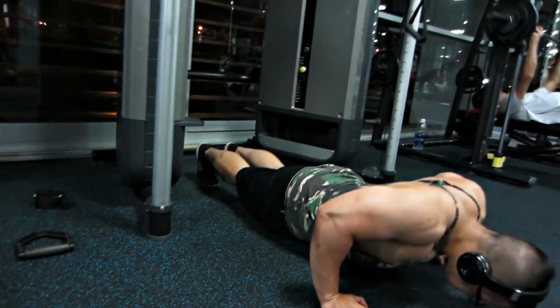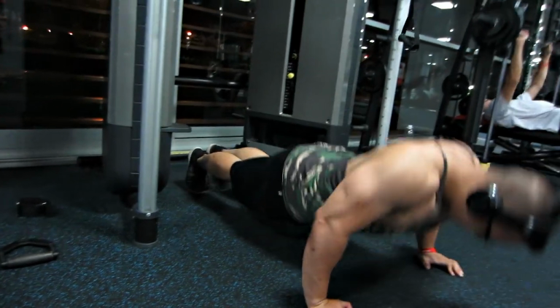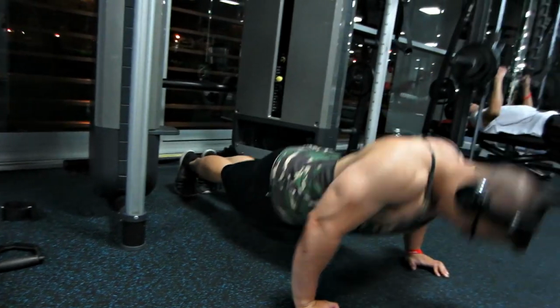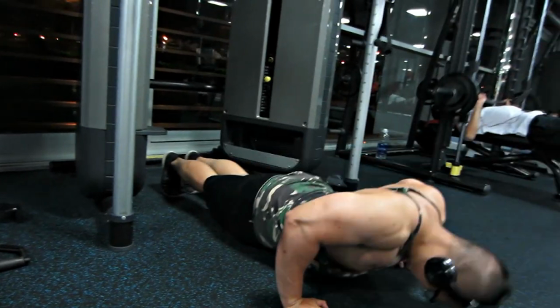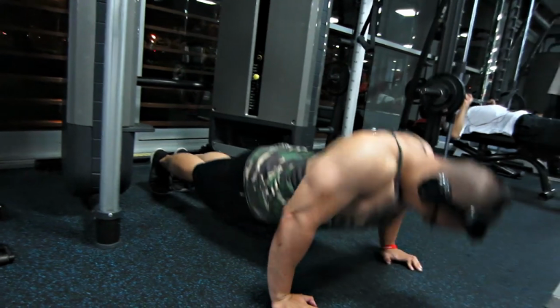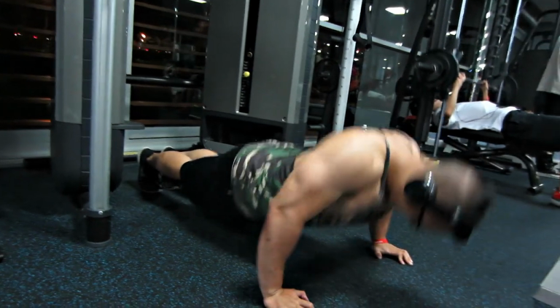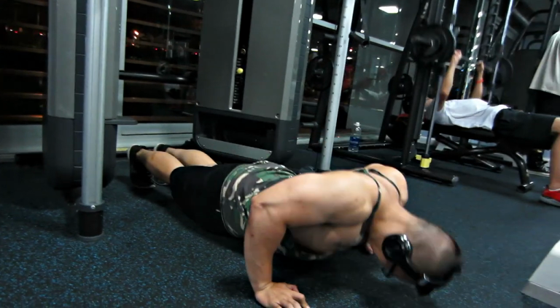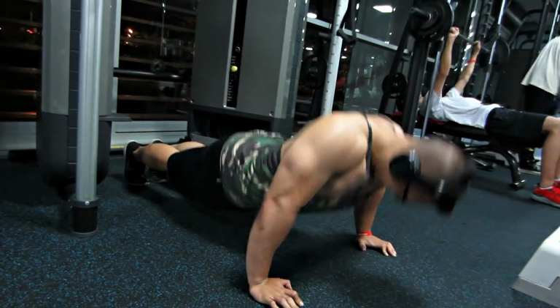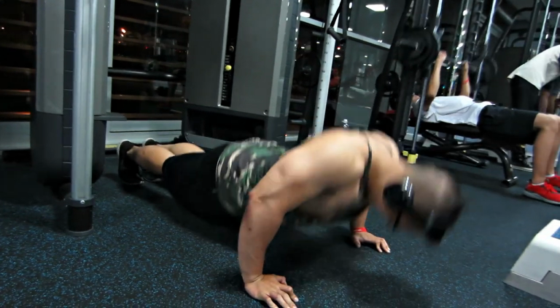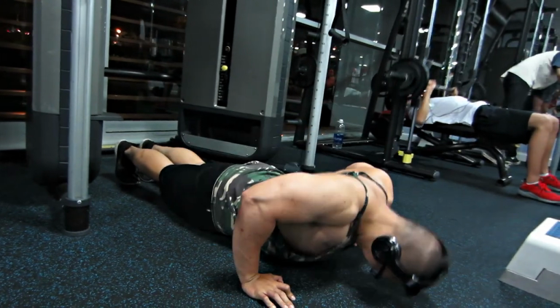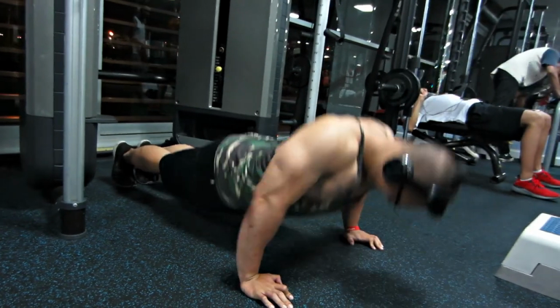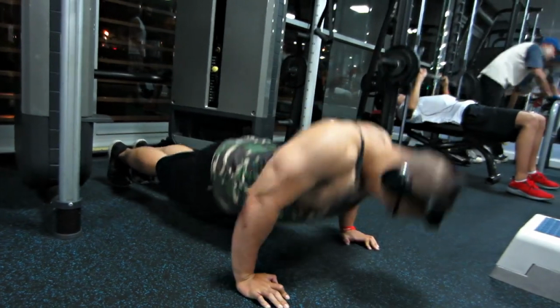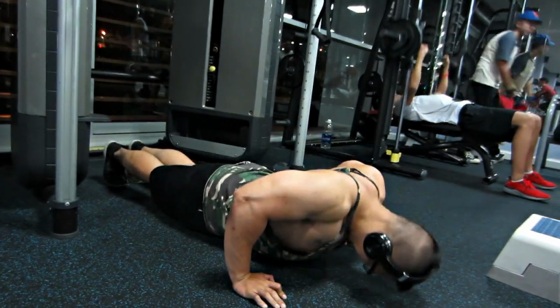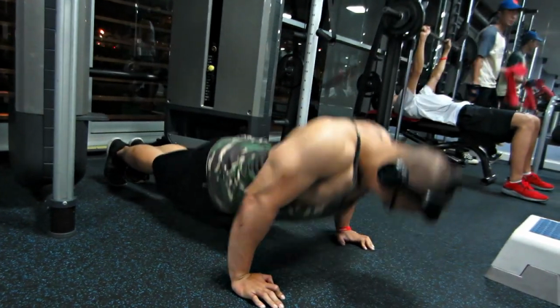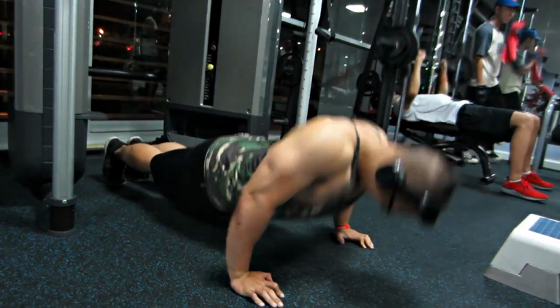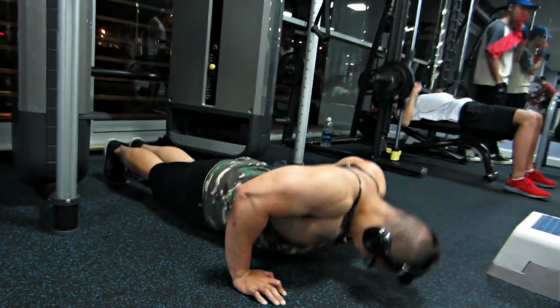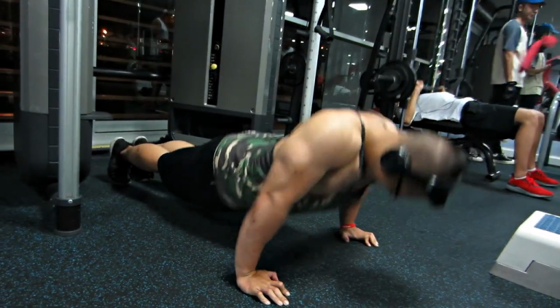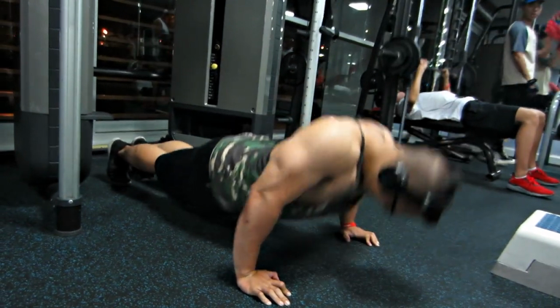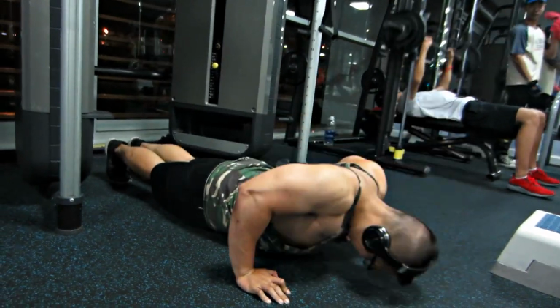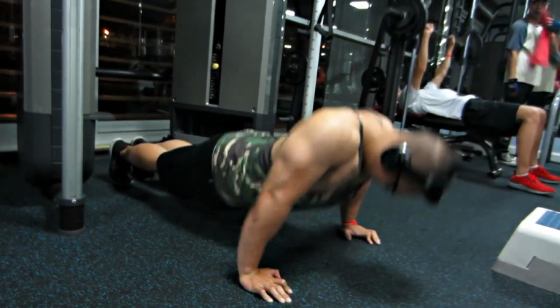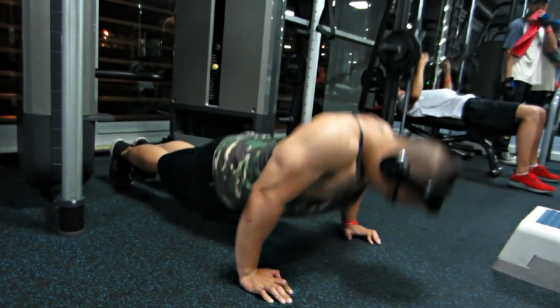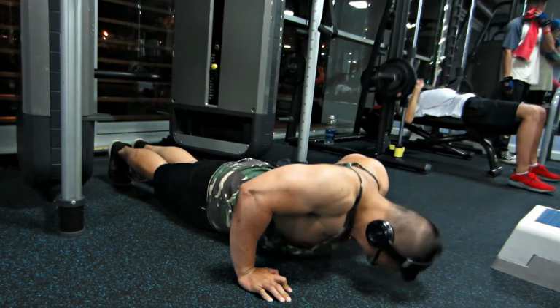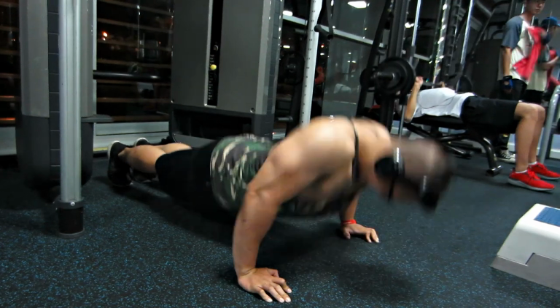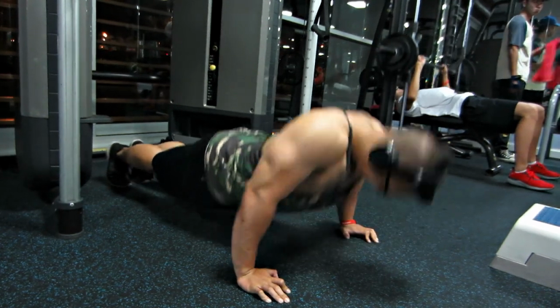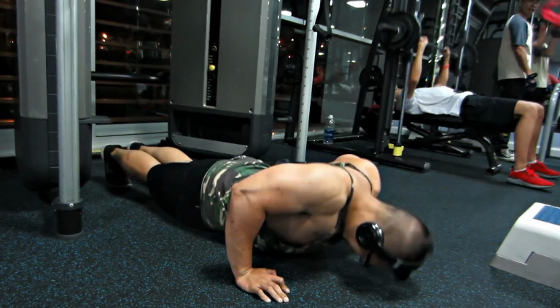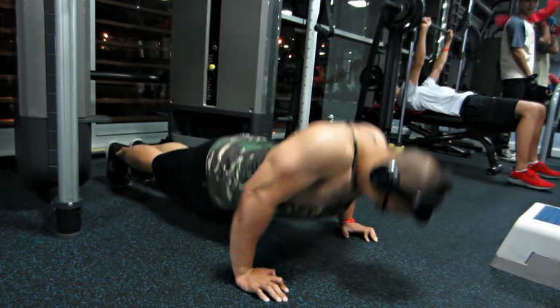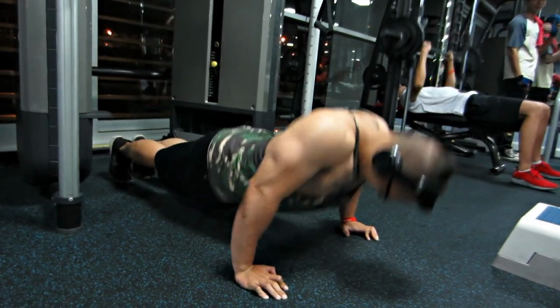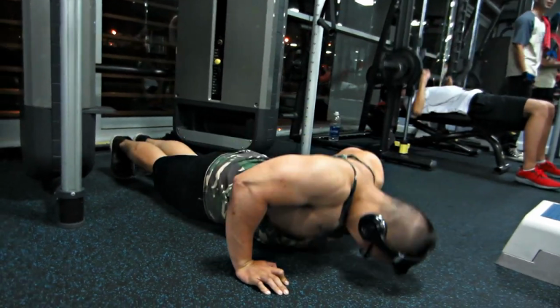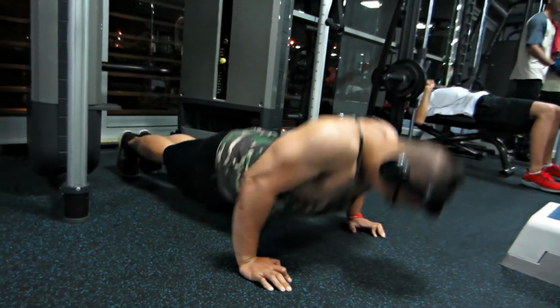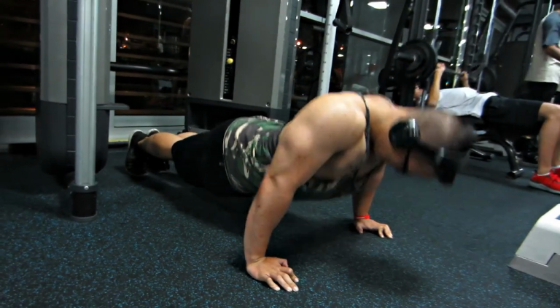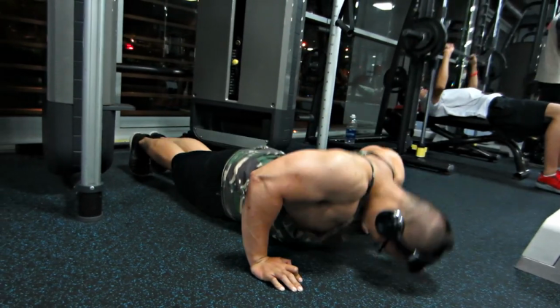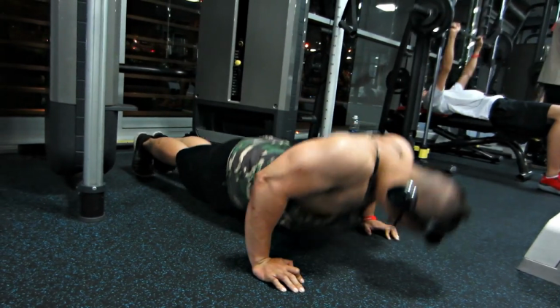Chúng ta sẽ quay xuống hít đất 15 rep. Ở bài cuối mấy bạn cũng sẽ có 1 bài hít đất nữa, cũng superset luôn.